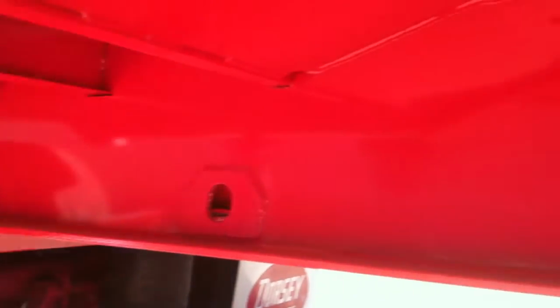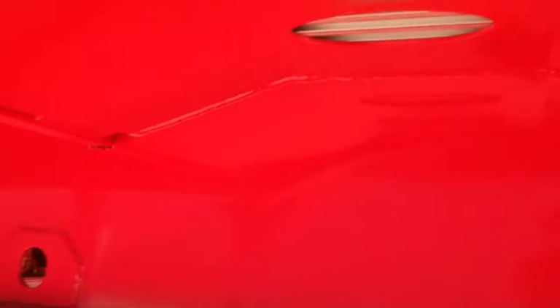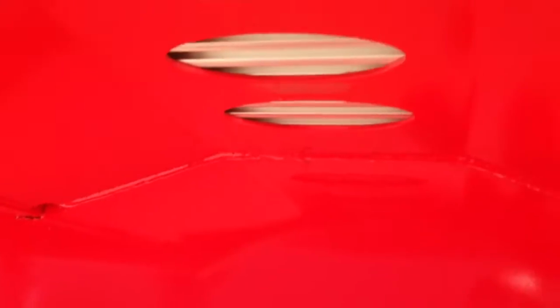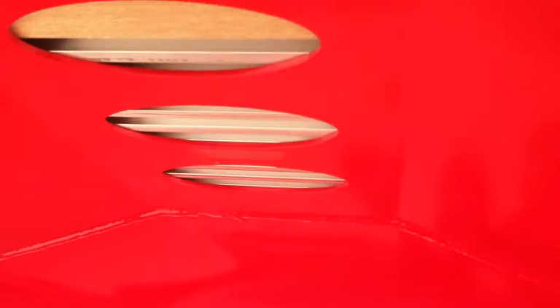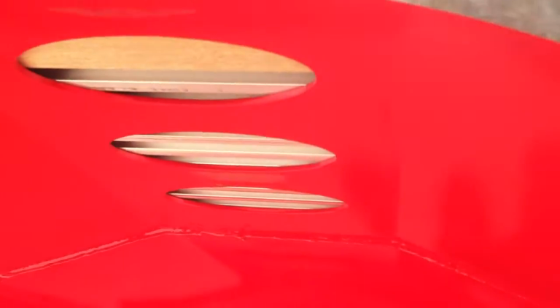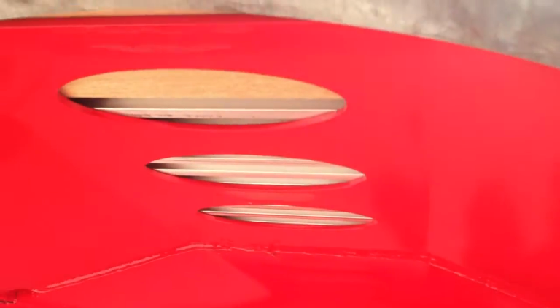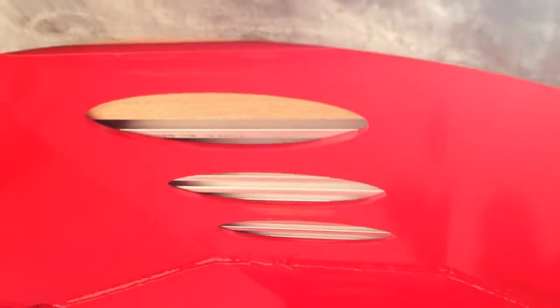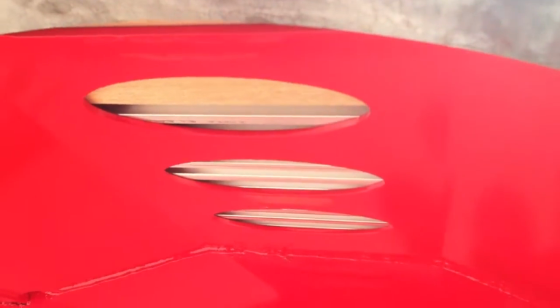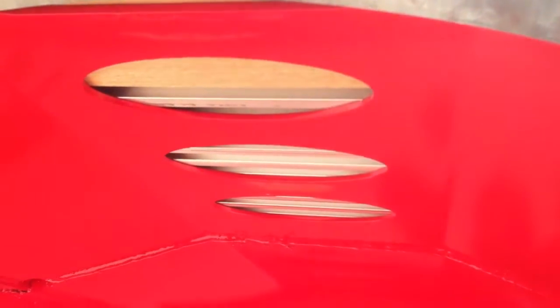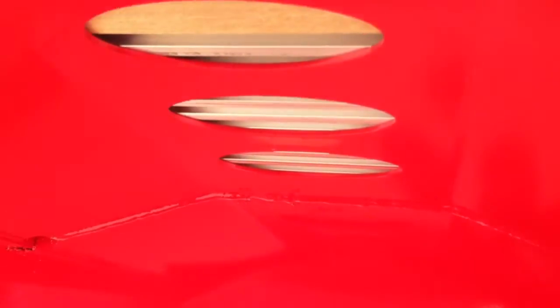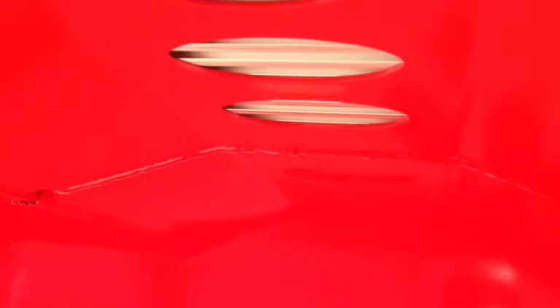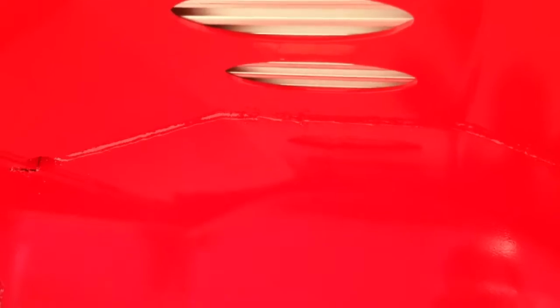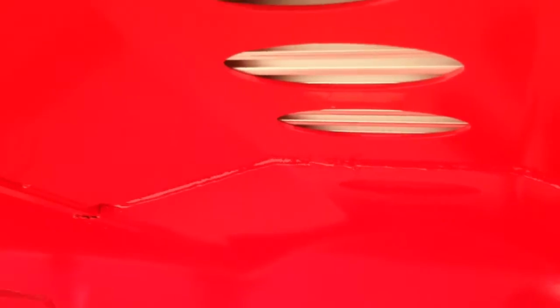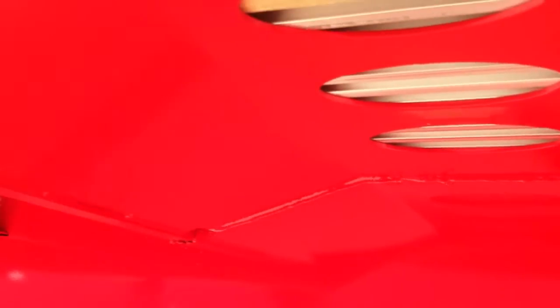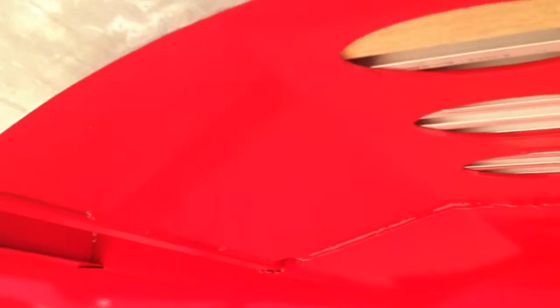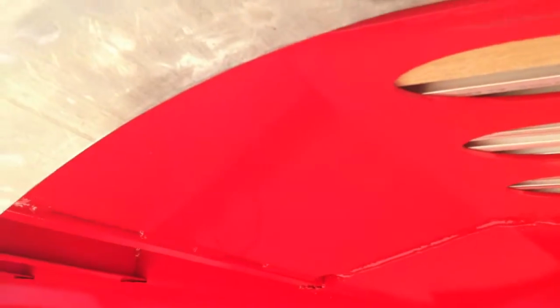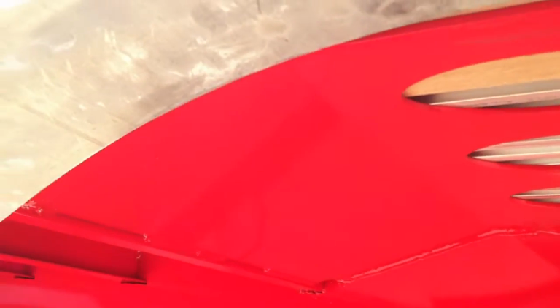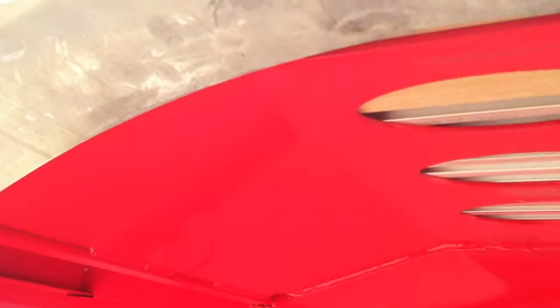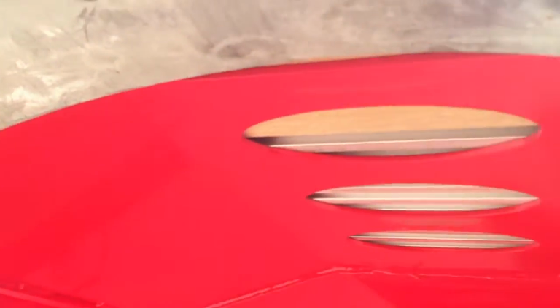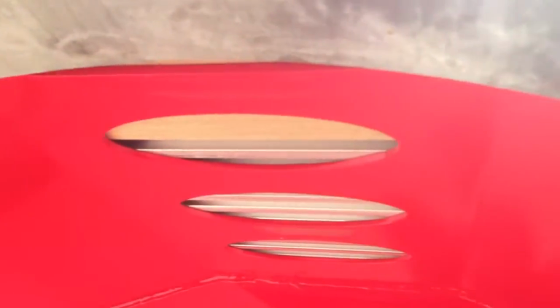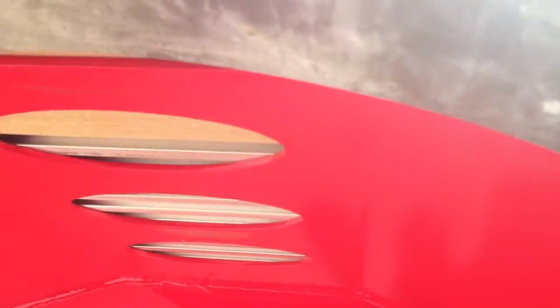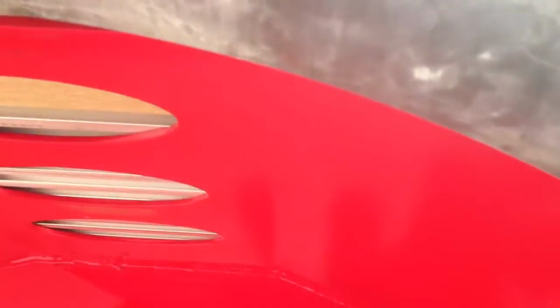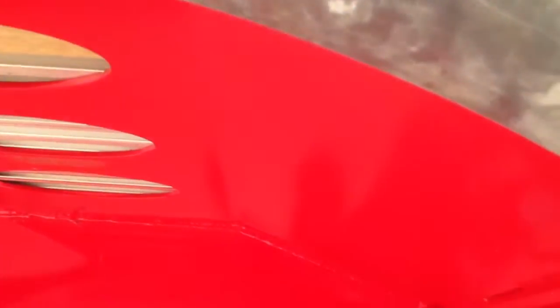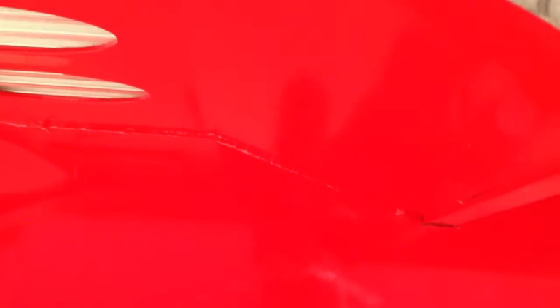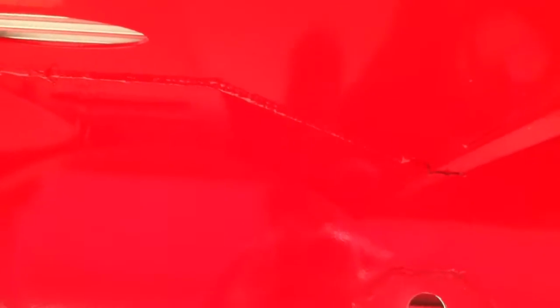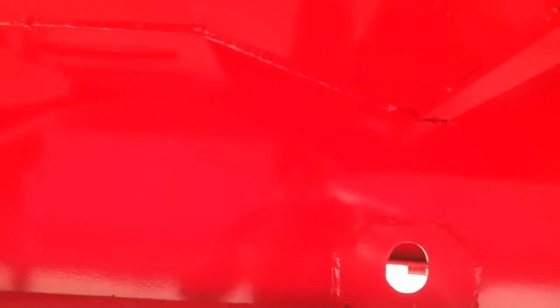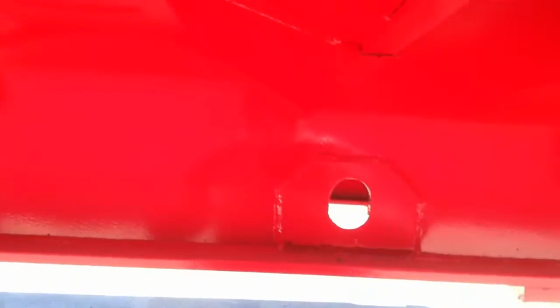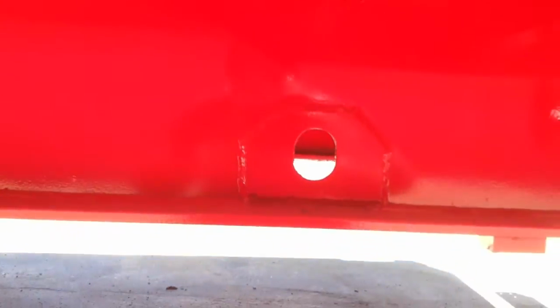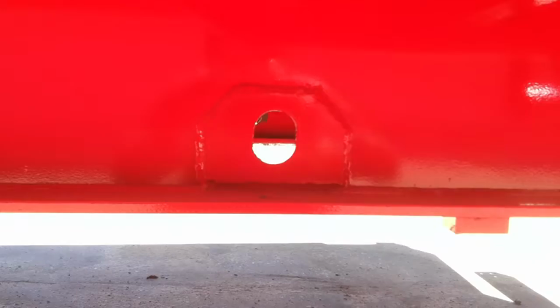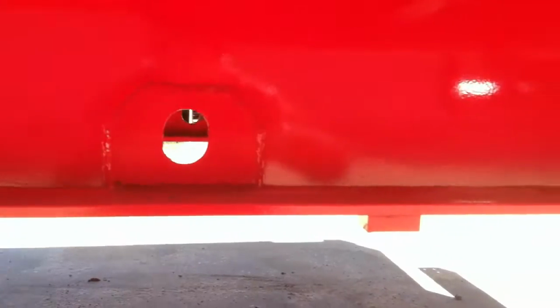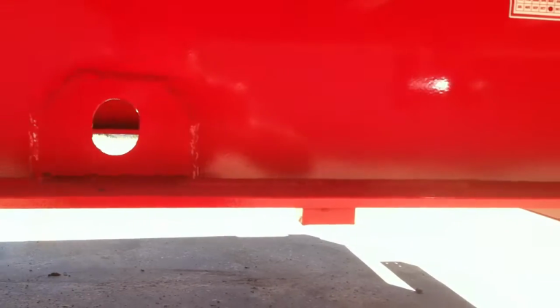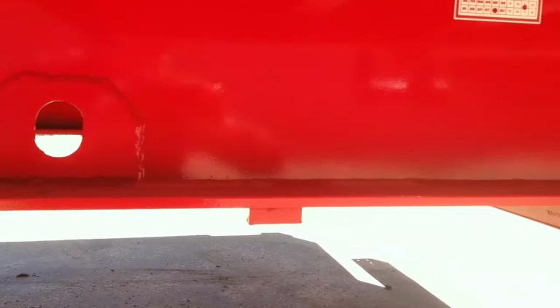Also pointing out the wheel pans and what they look like on the underside — very clean cut.